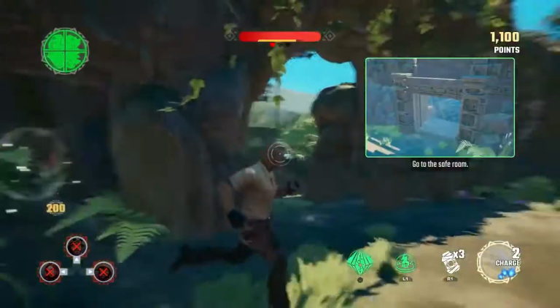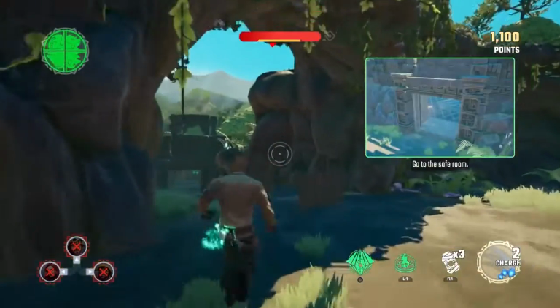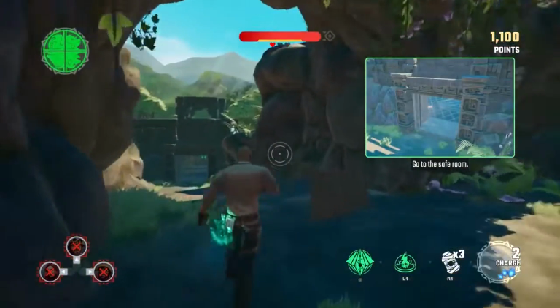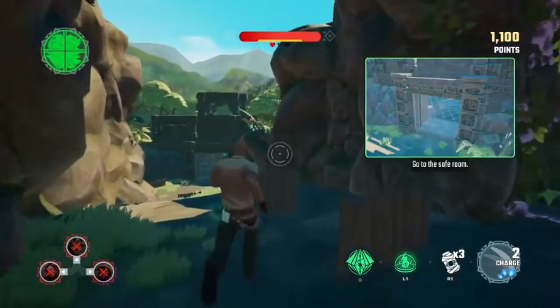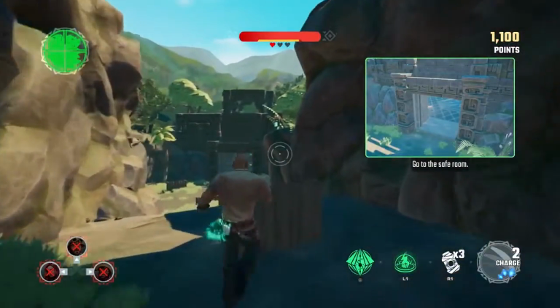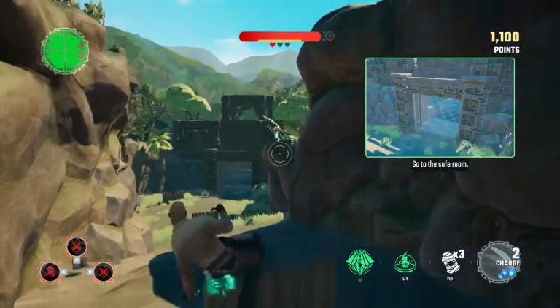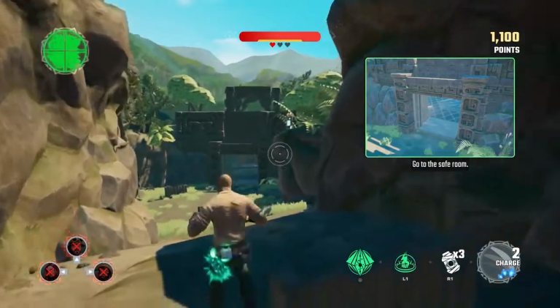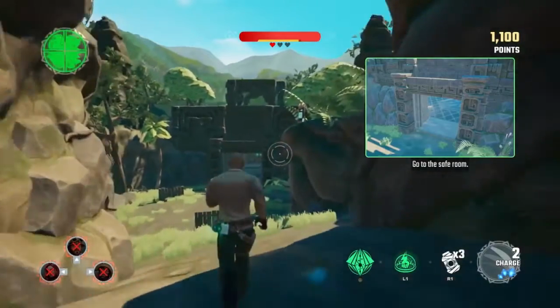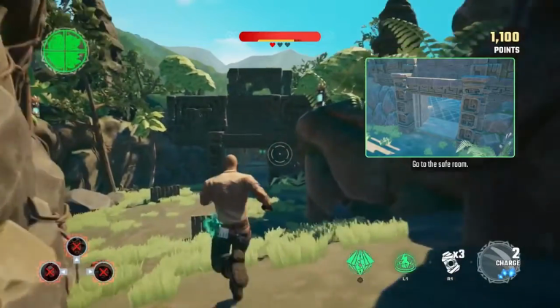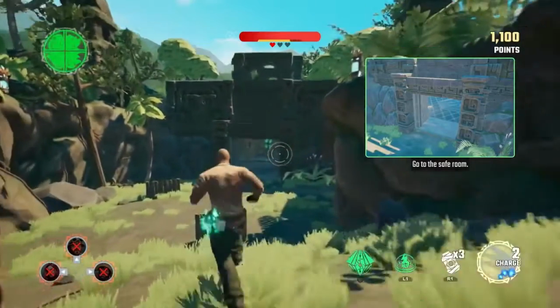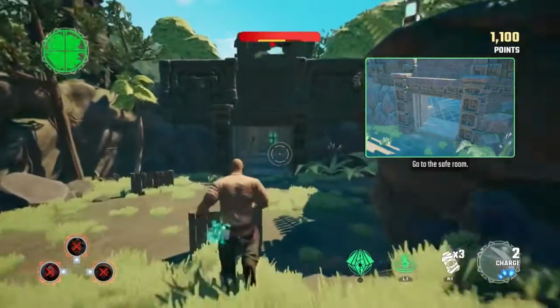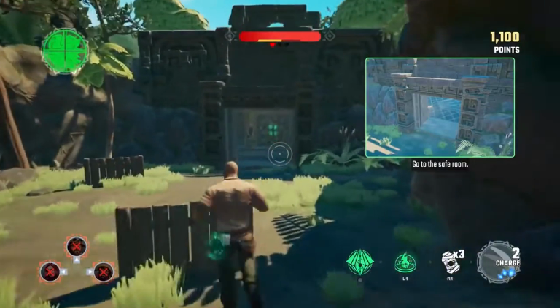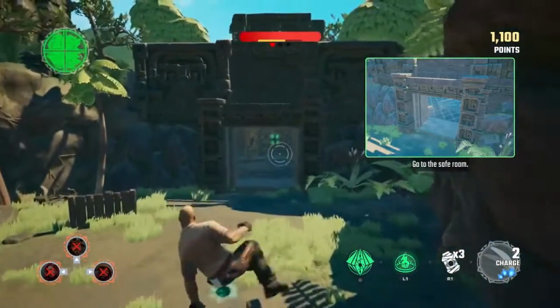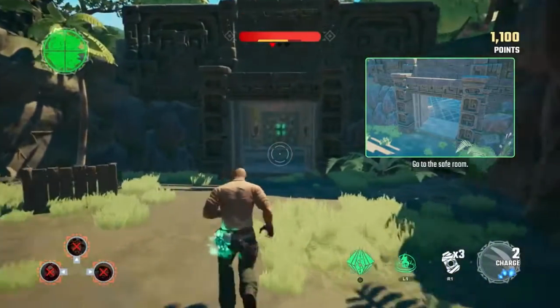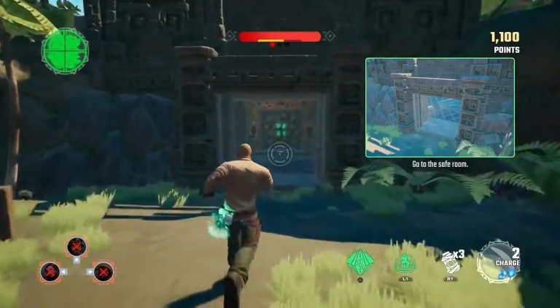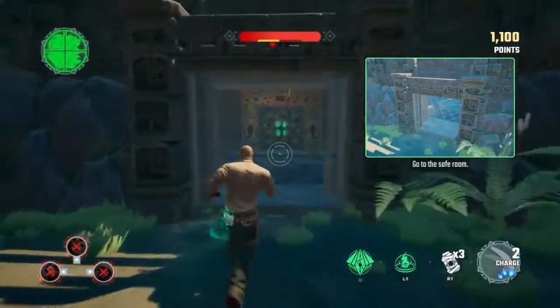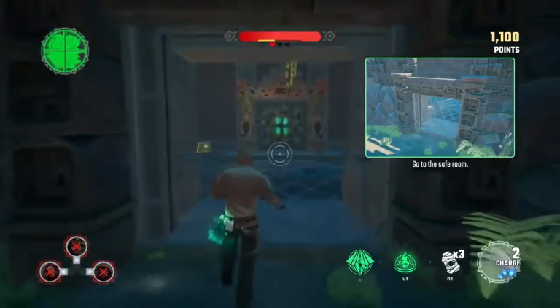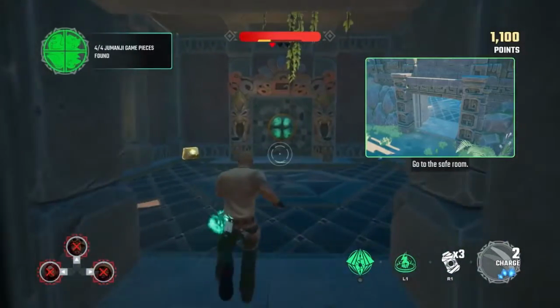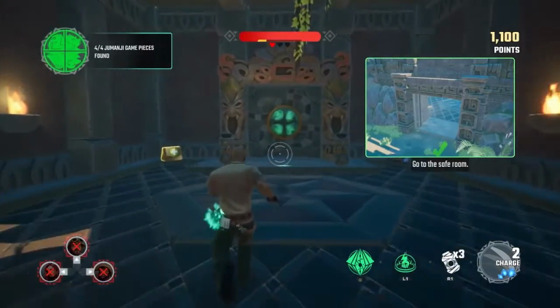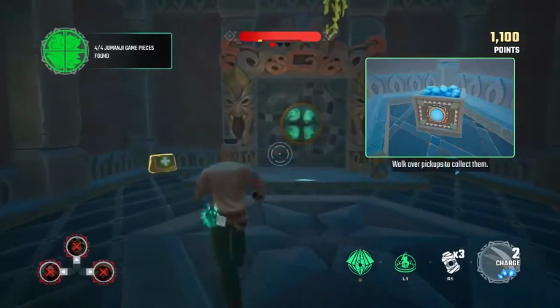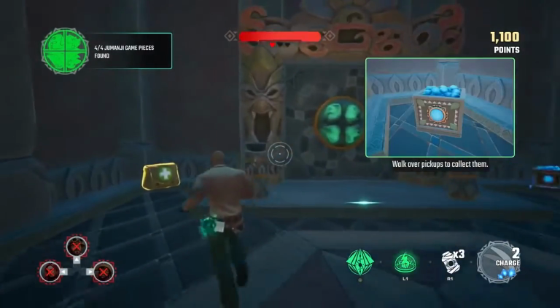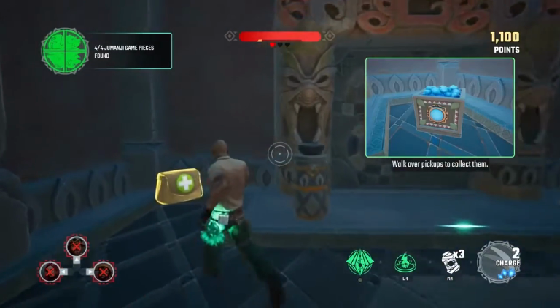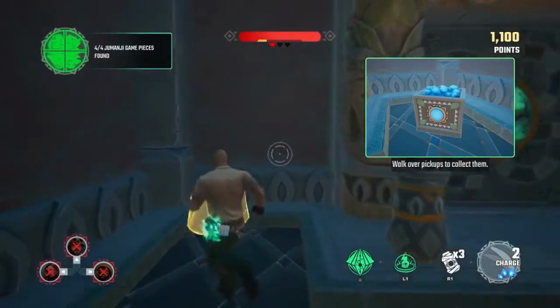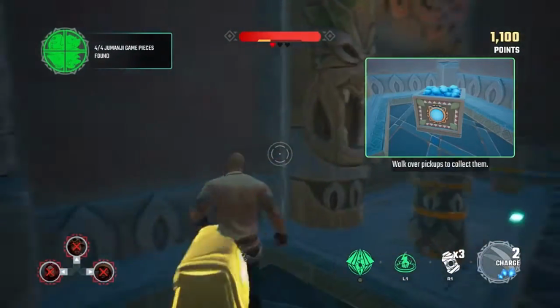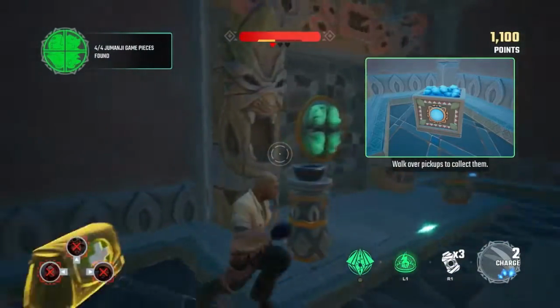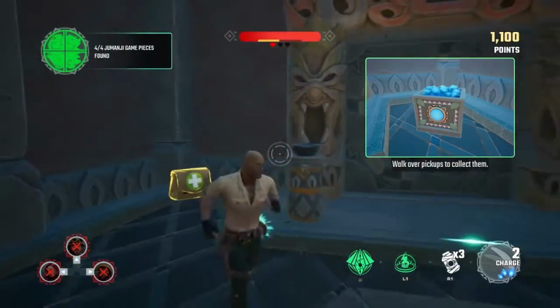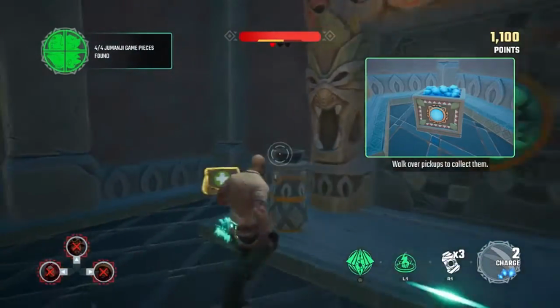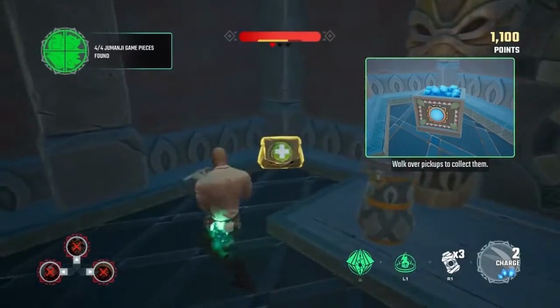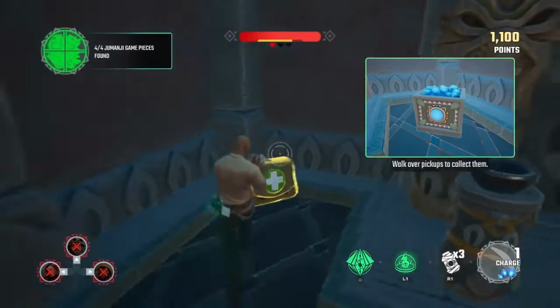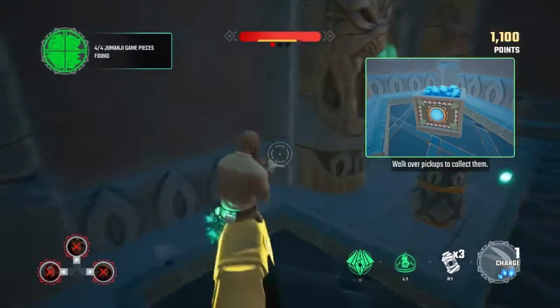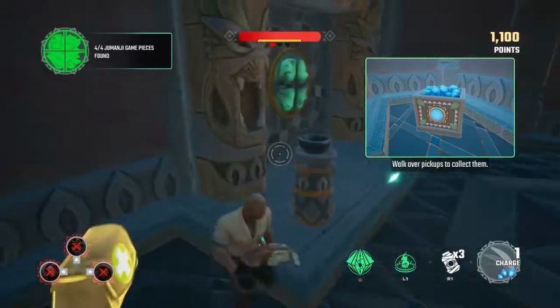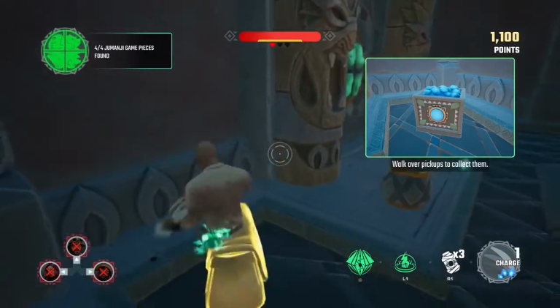Great! You've found all four game pieces. Go to the safe room now. Collect health, grenades and charges for your weapon if you need them. Any charges around here?